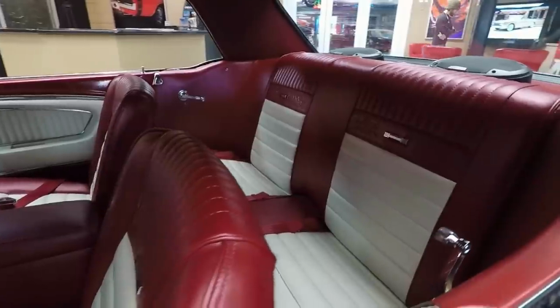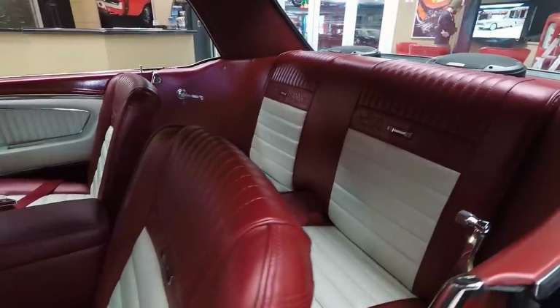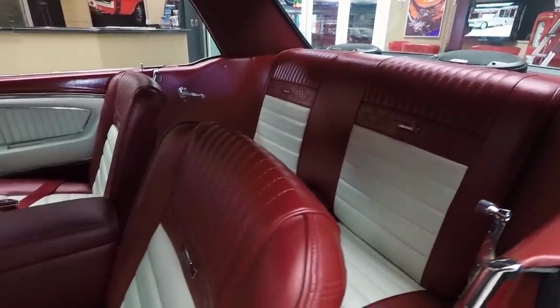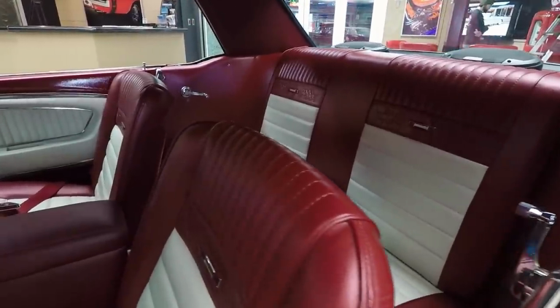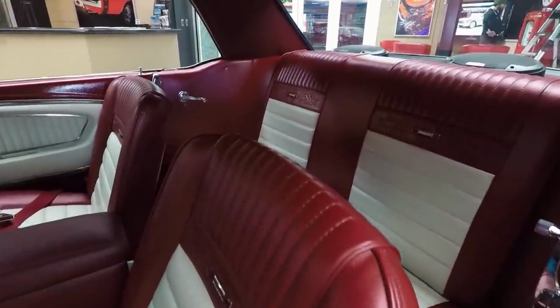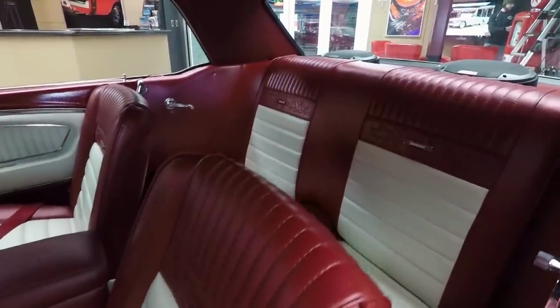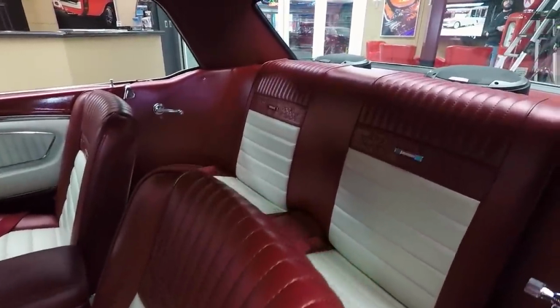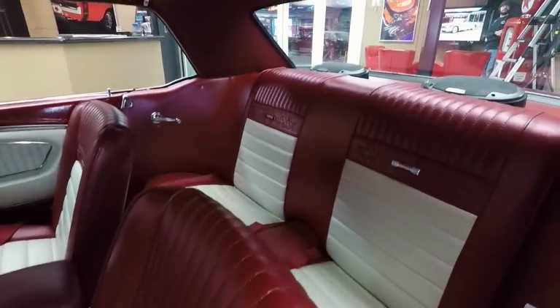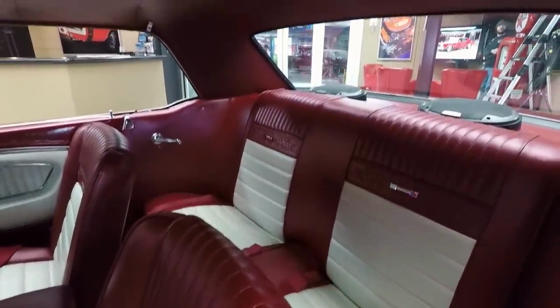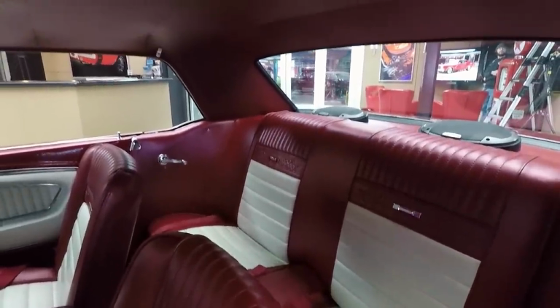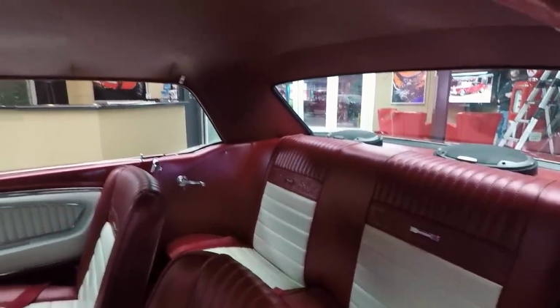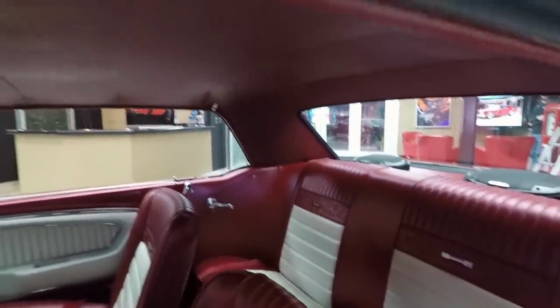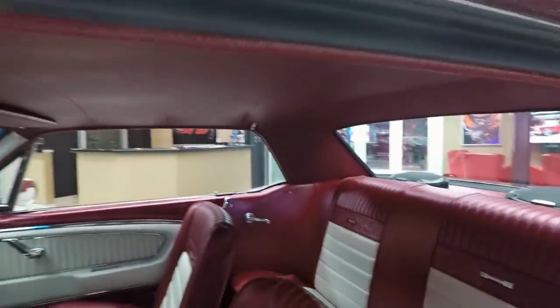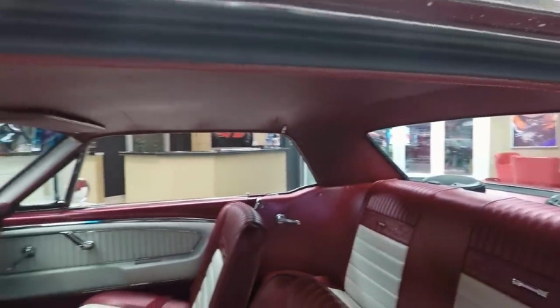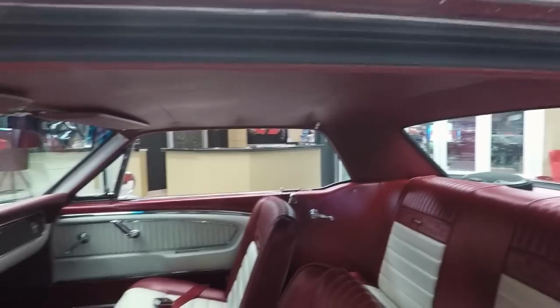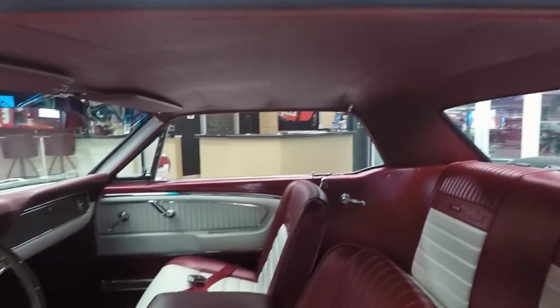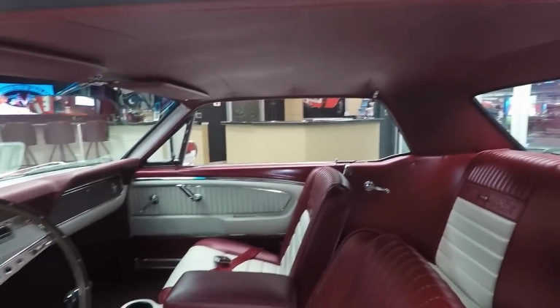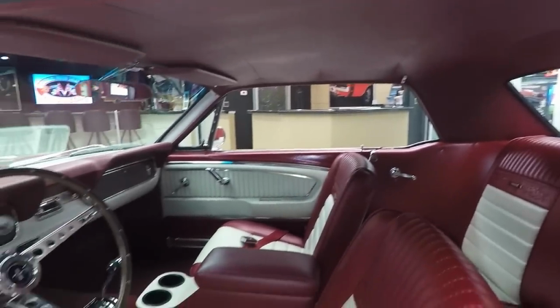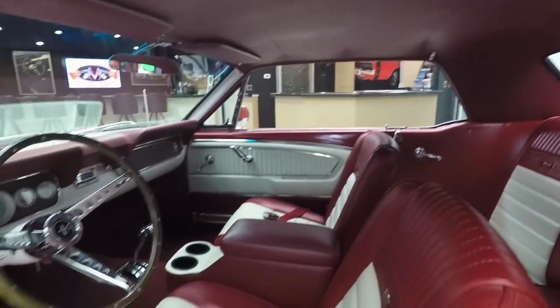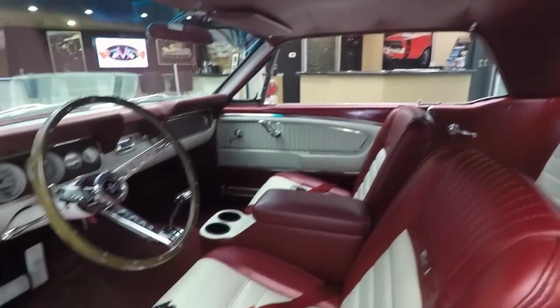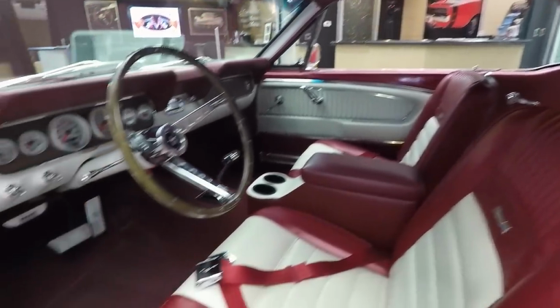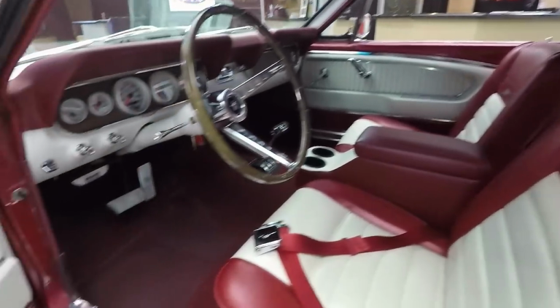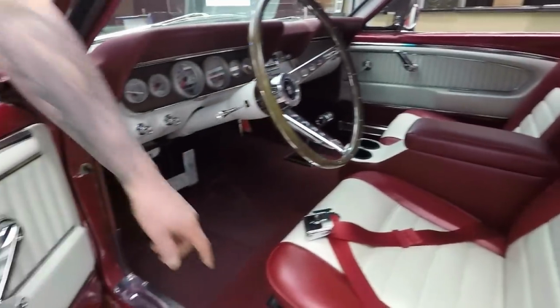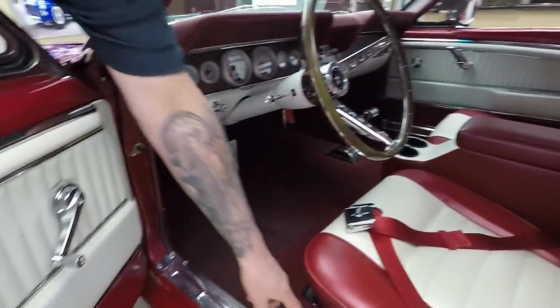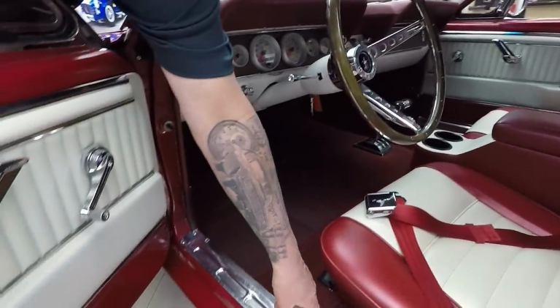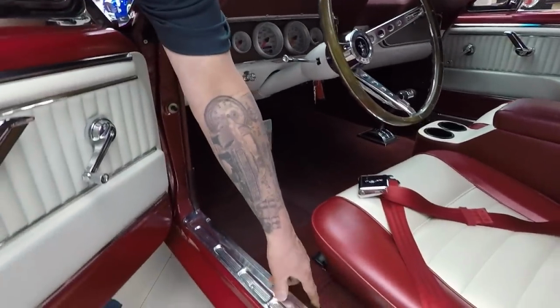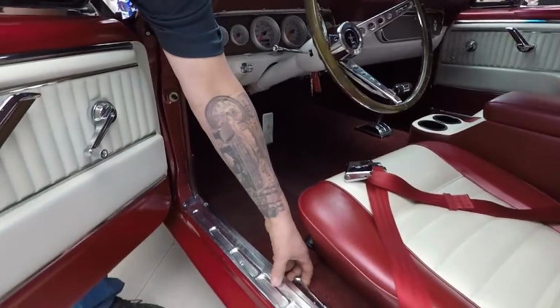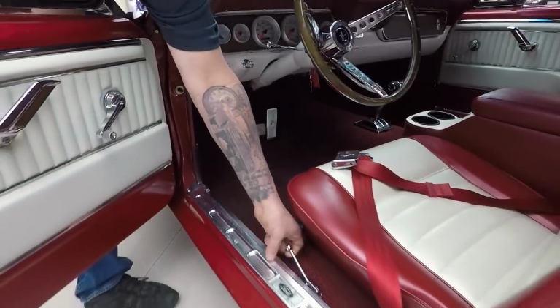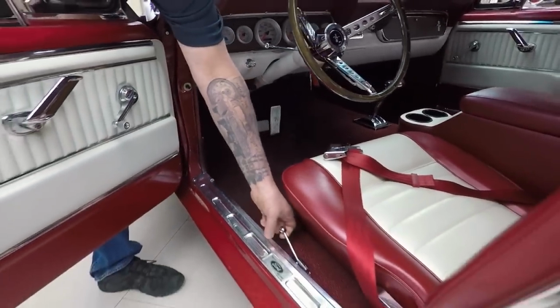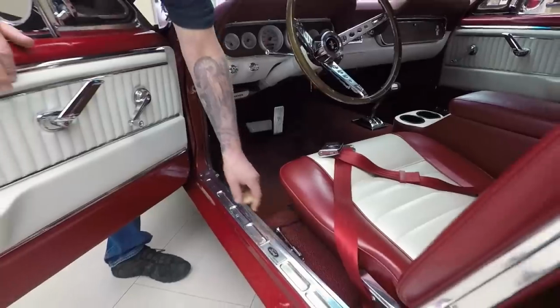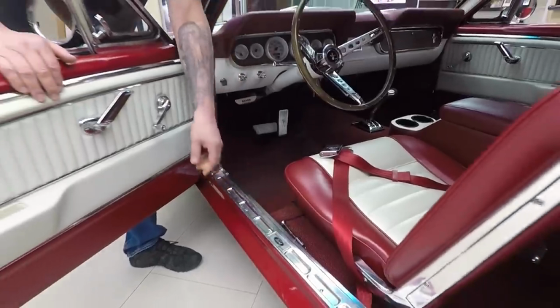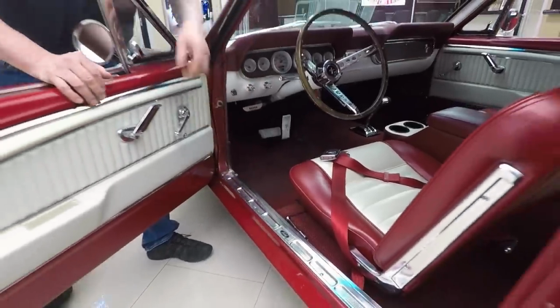They've added that armrest with some cup holders, and it's got the pony interior in it, which is very sharp. There are some speakers back there in the package tray. The headliner's in beautiful shape. The door jambs themselves are all nicely painted. And it's got a trunk release right here too, so we'll just pop that right now so we can get in the trunk.